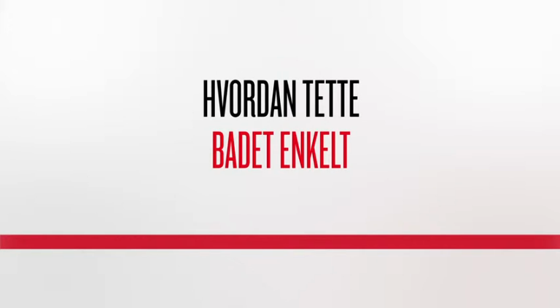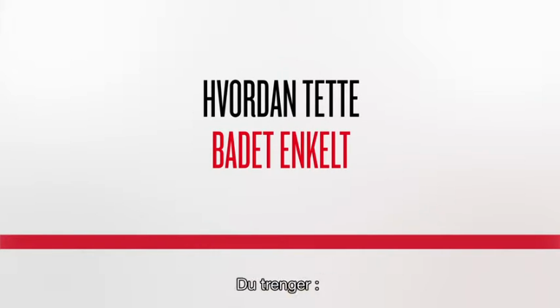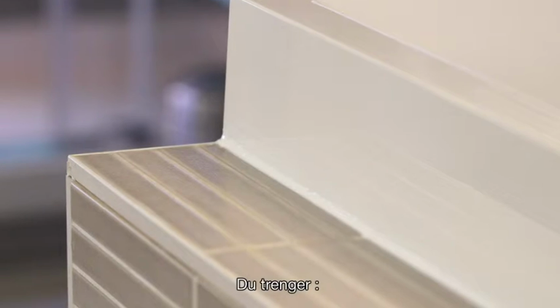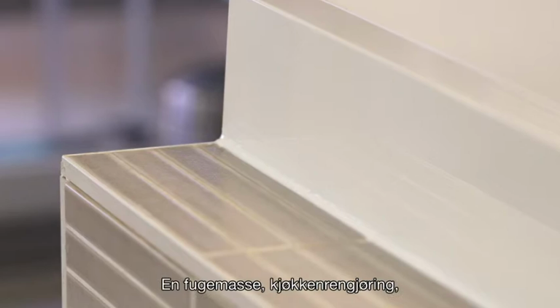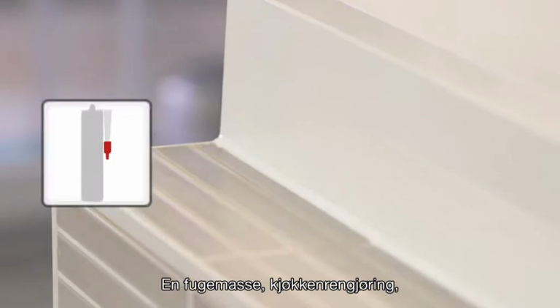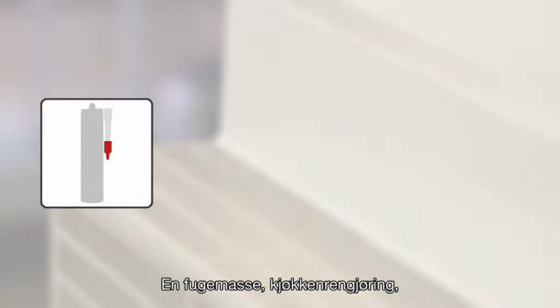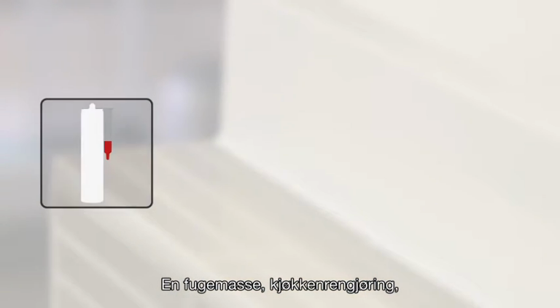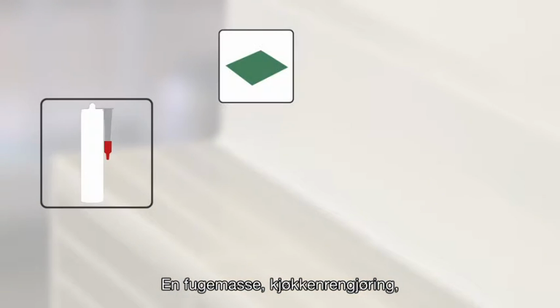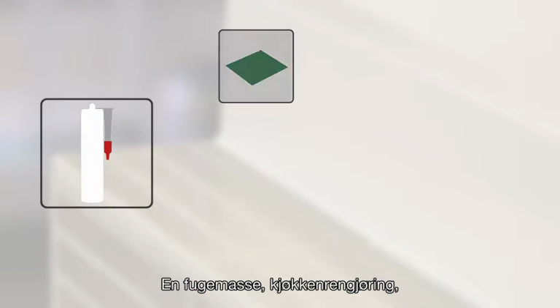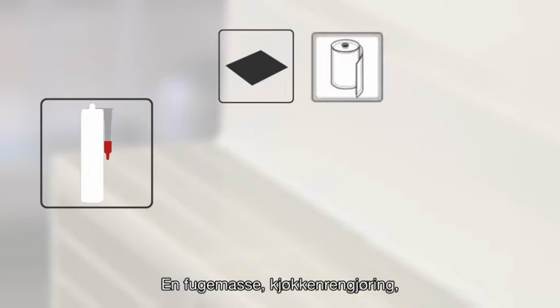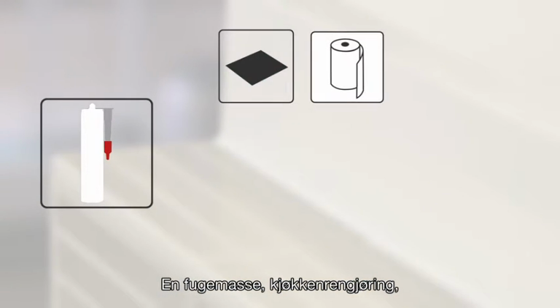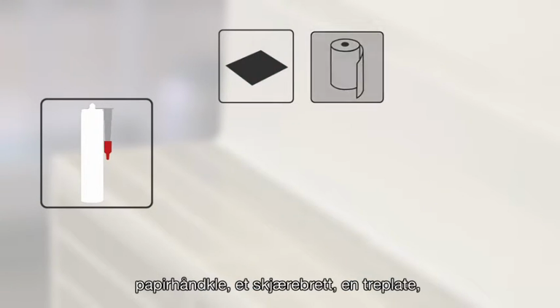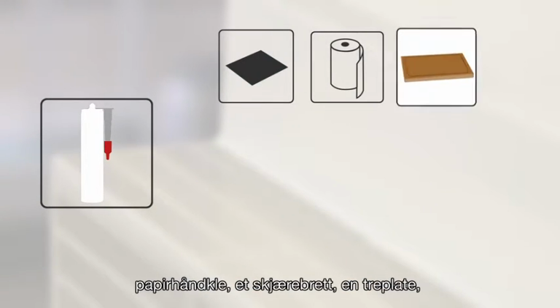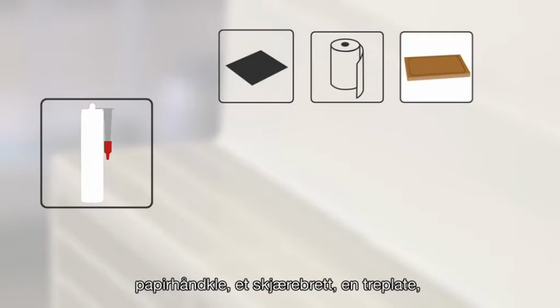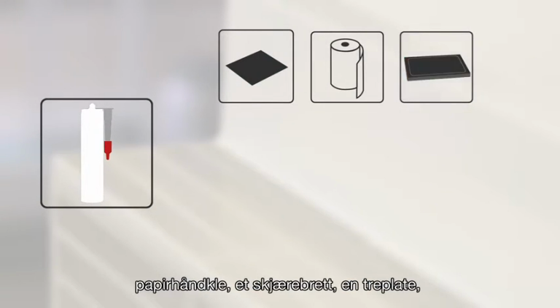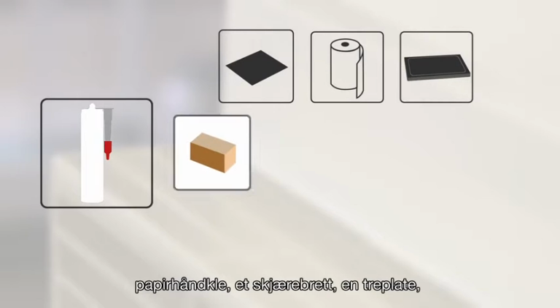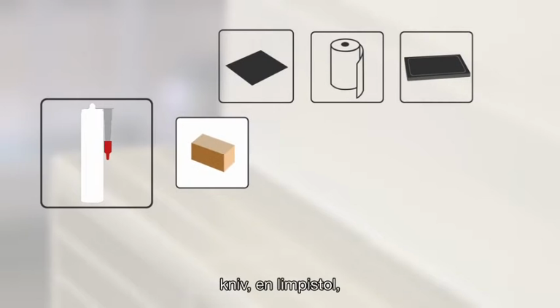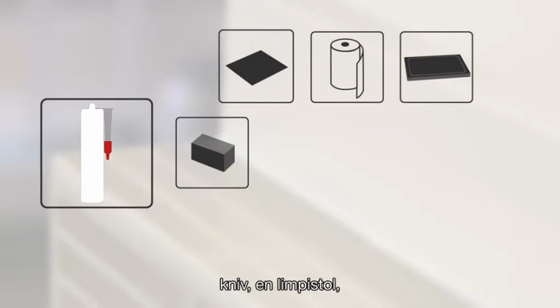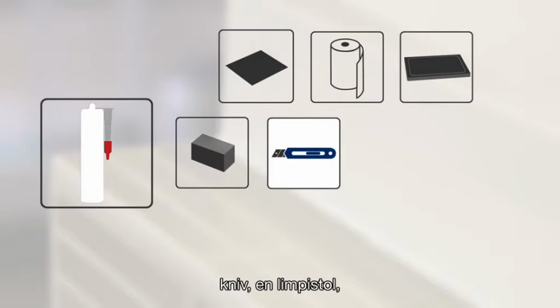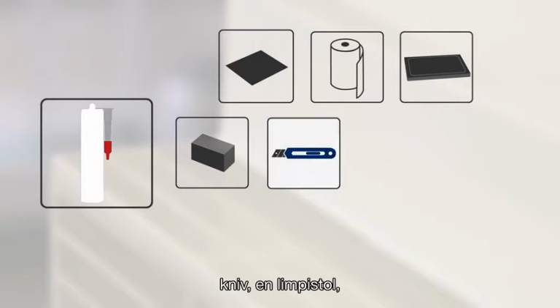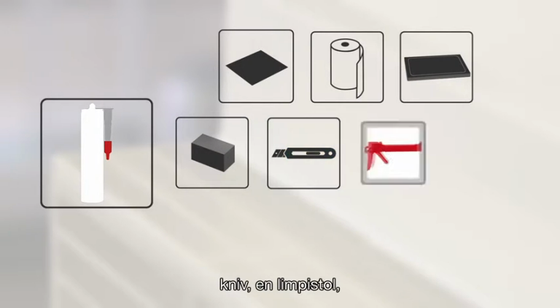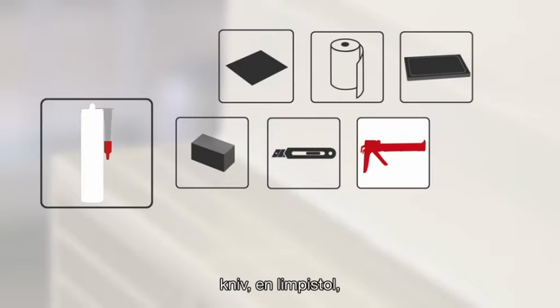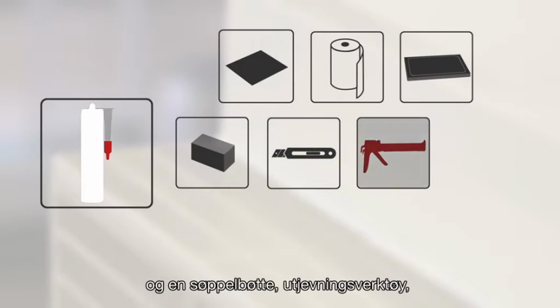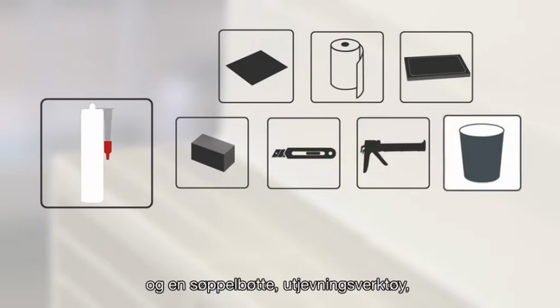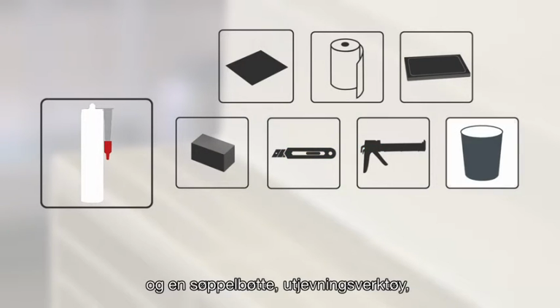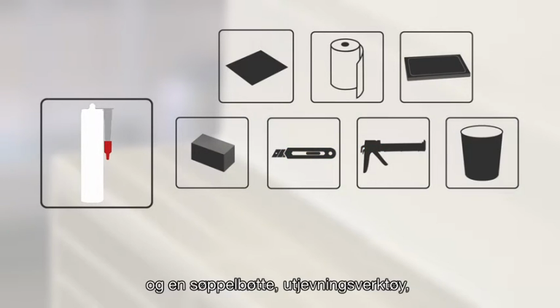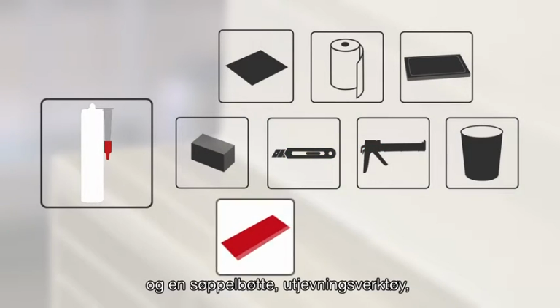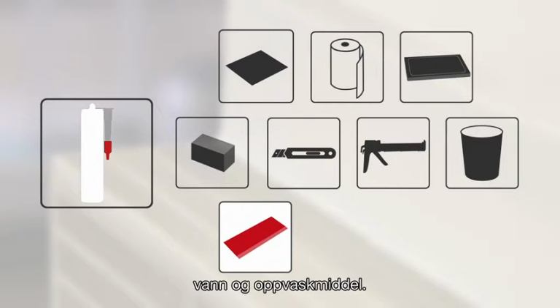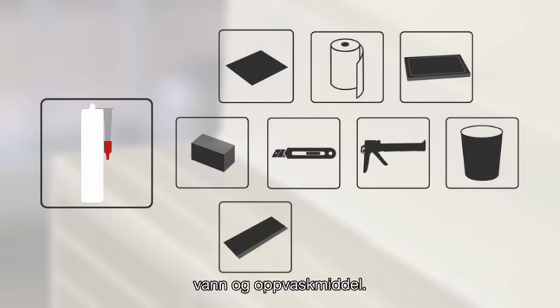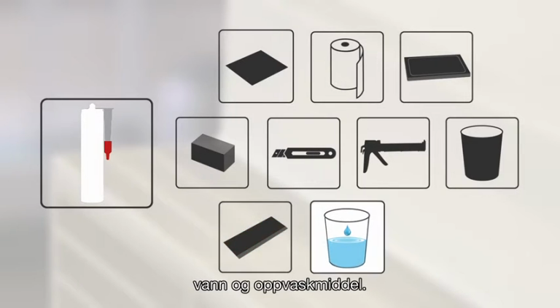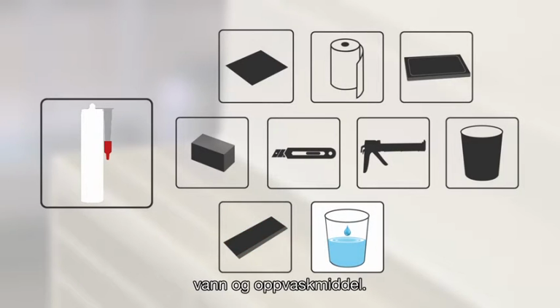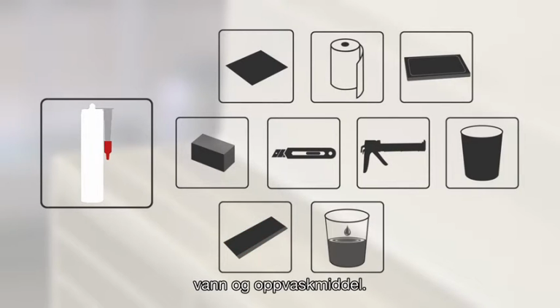What do you need? A sealant, kitchen cleaner, paper towel, cutting board, wooden board, a cutter knife, handgun, a waste box, waste card, water and dishwashing detergent.